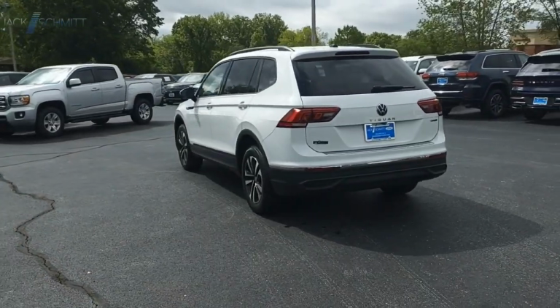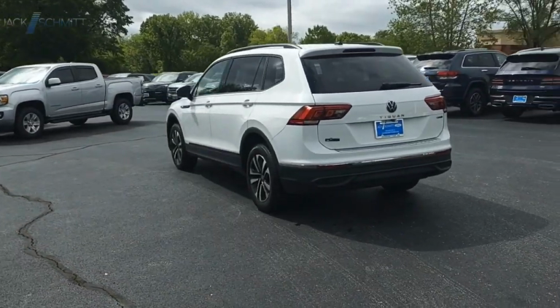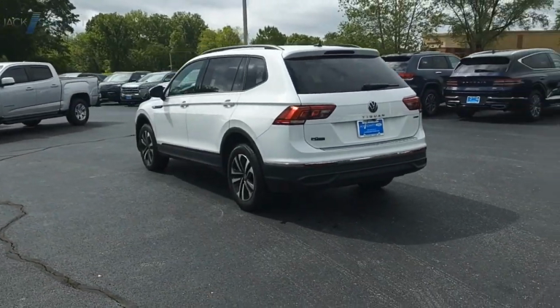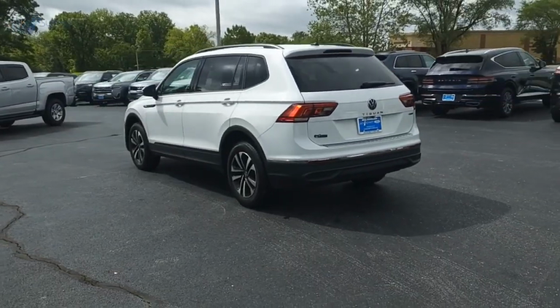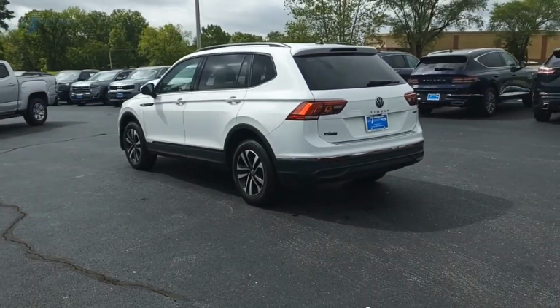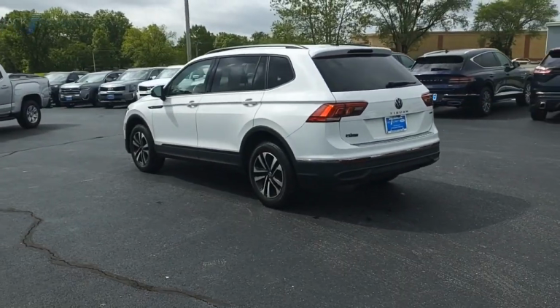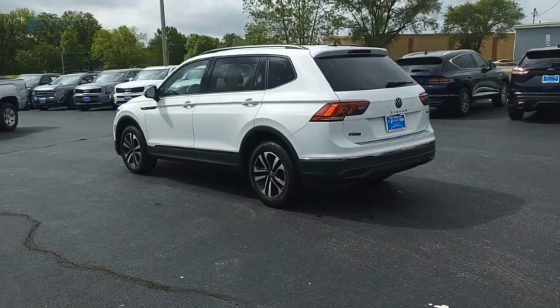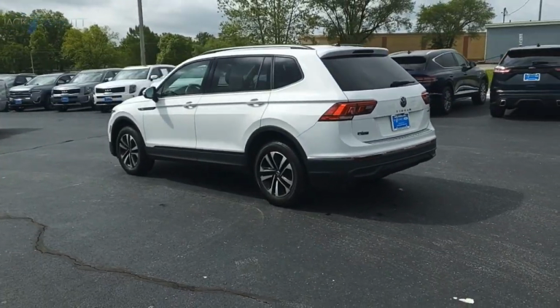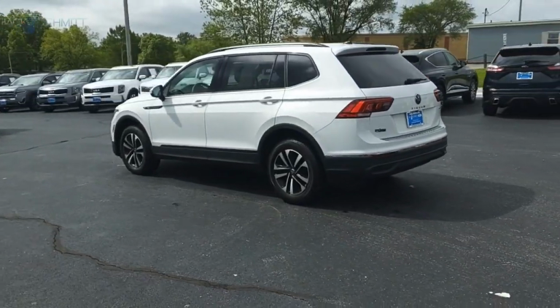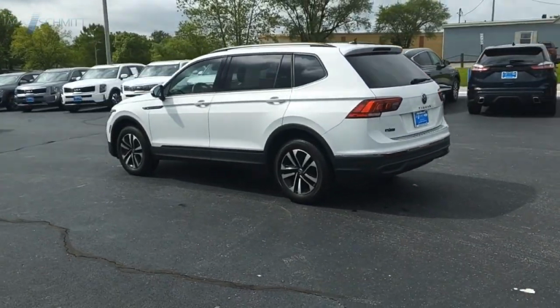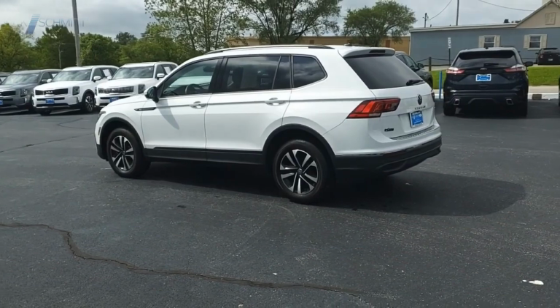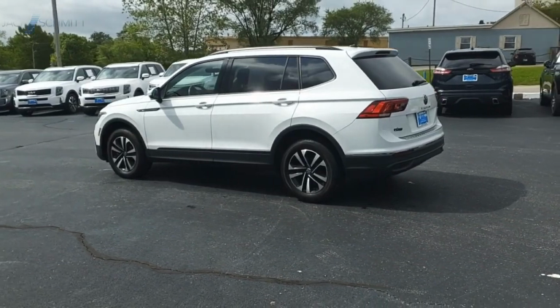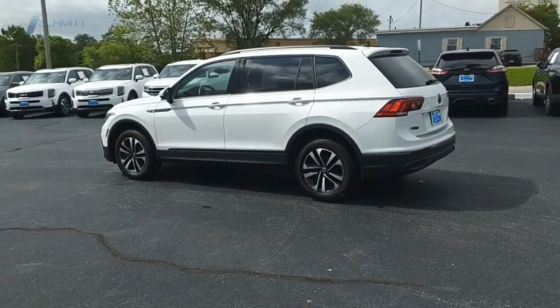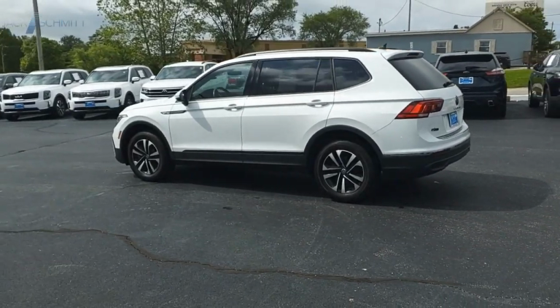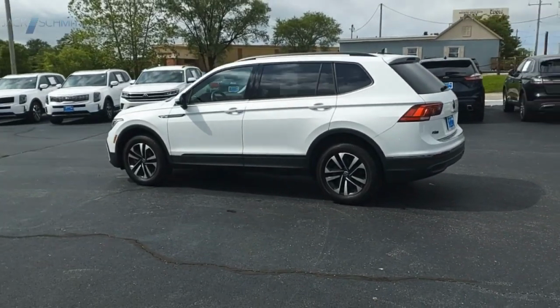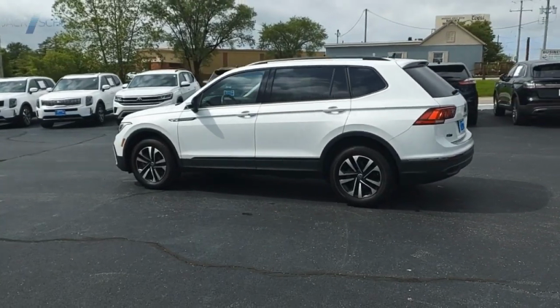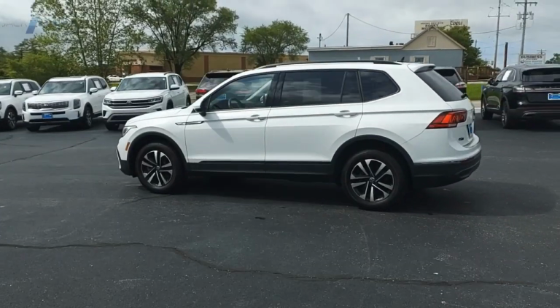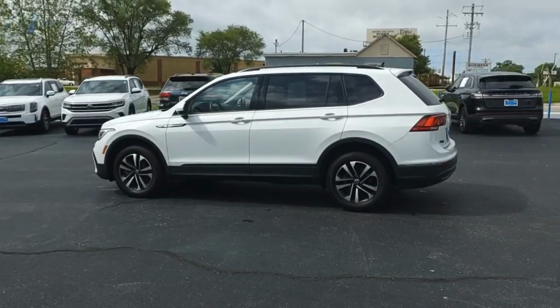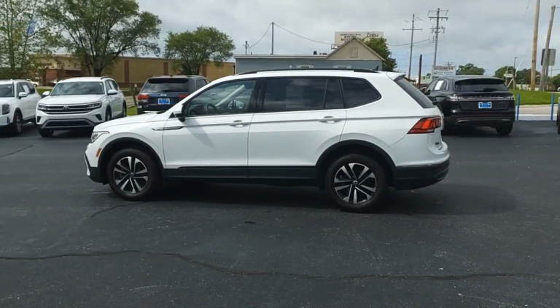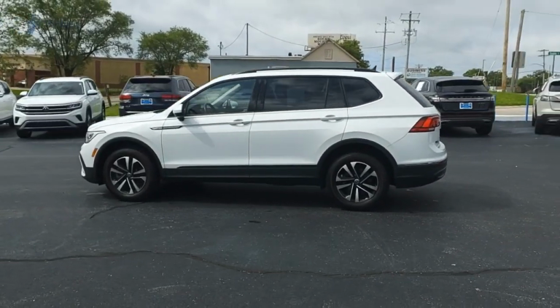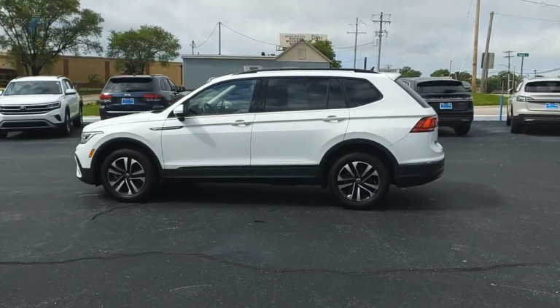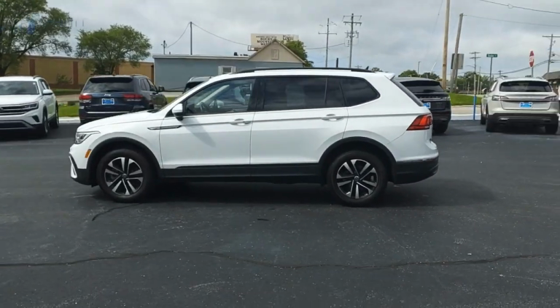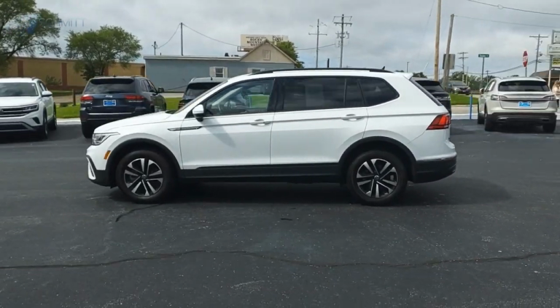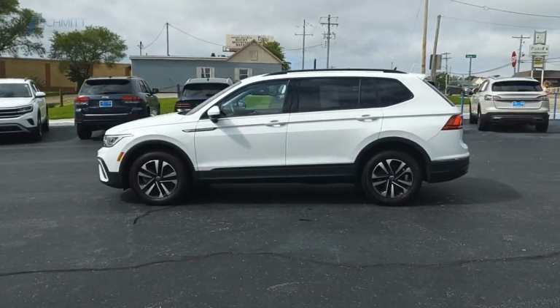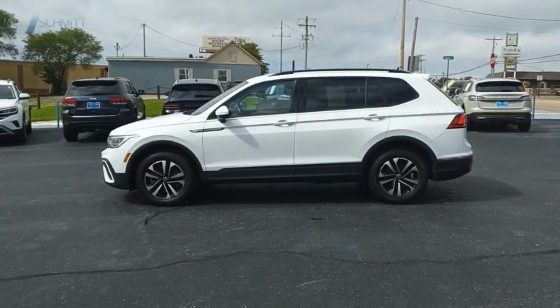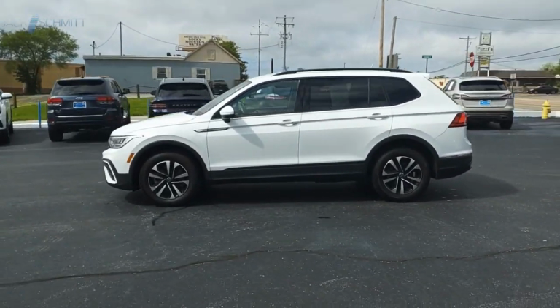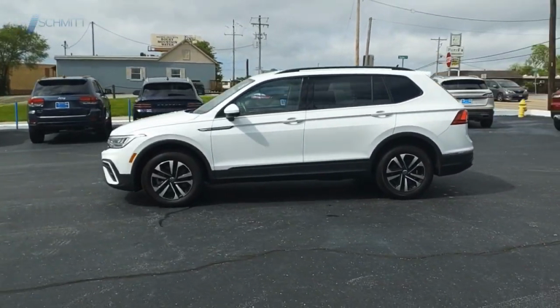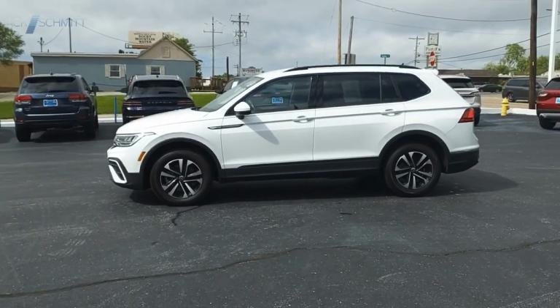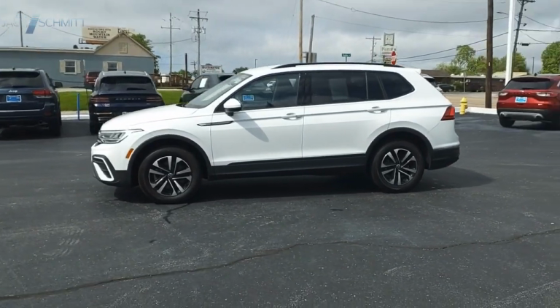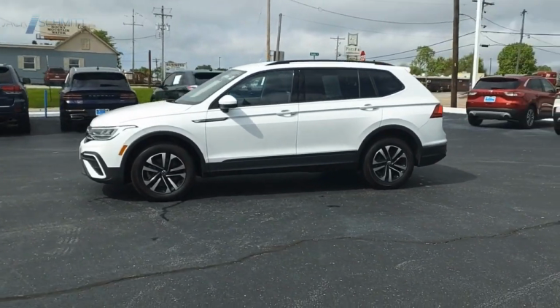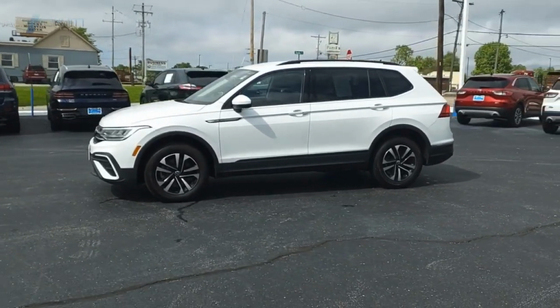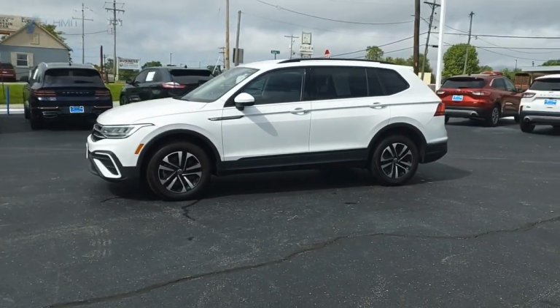With Volkswagen Tiguan, it's good to be turbo with class. A vehicle like this doesn't come along every day. Come in and get it before someone else does.